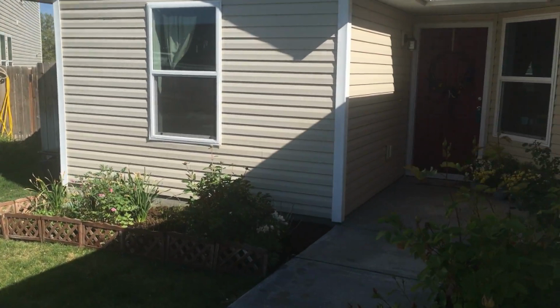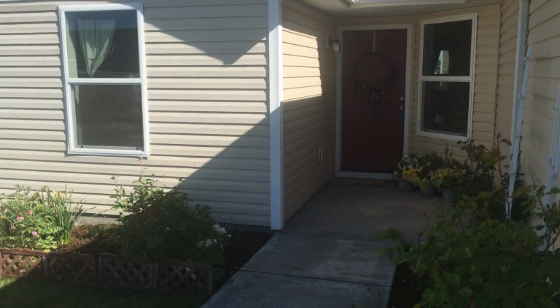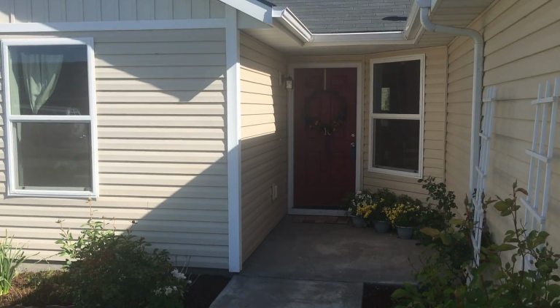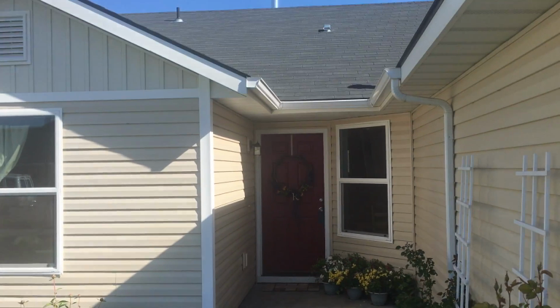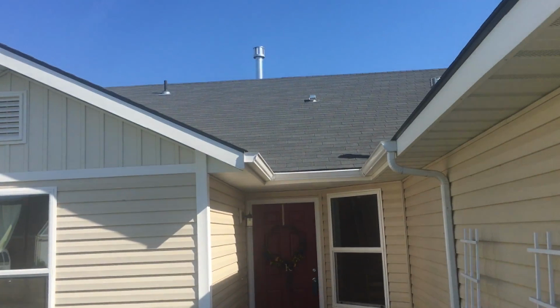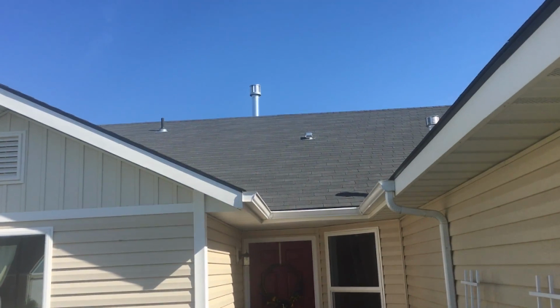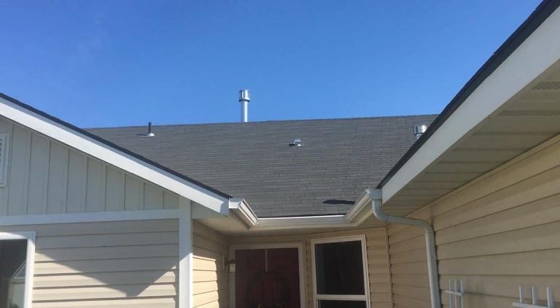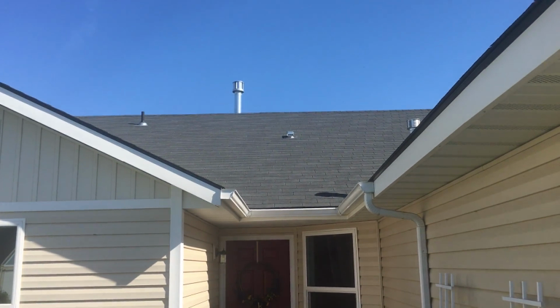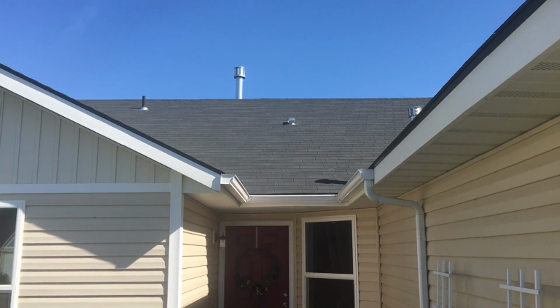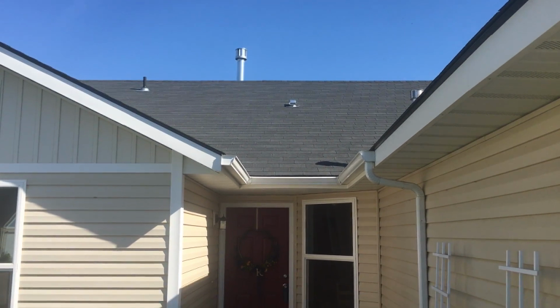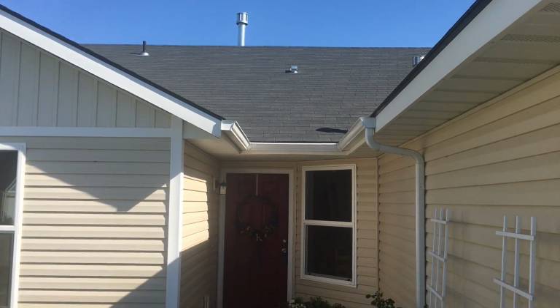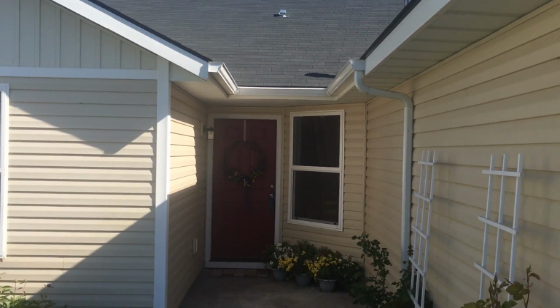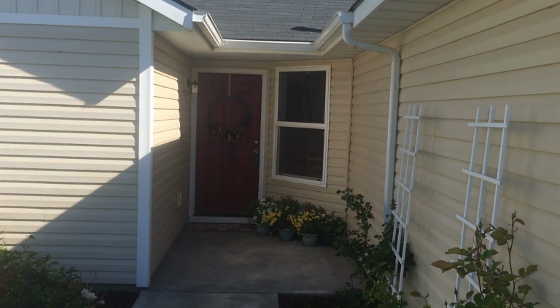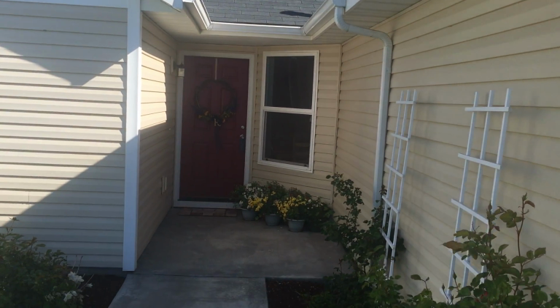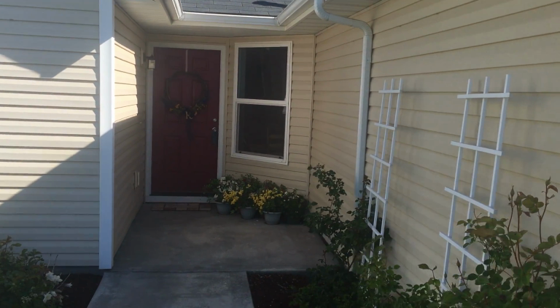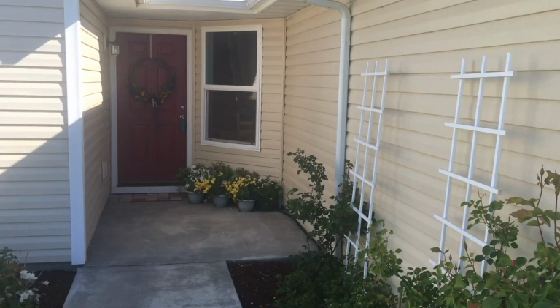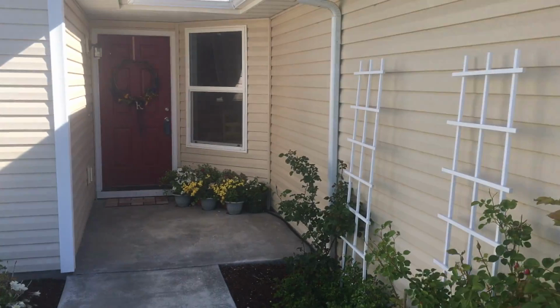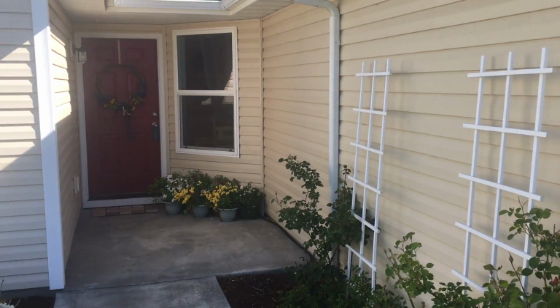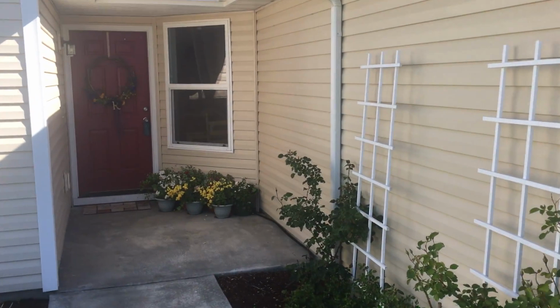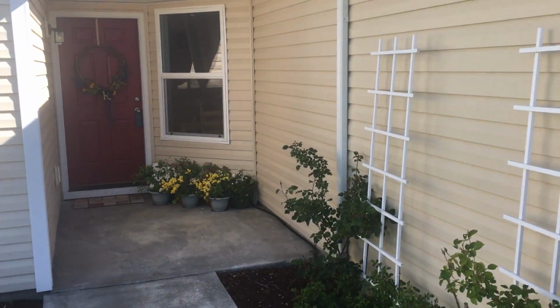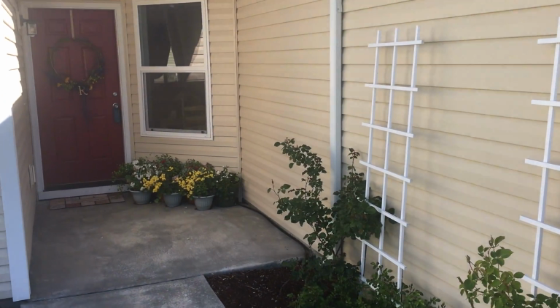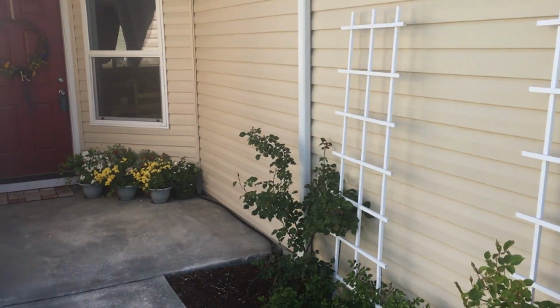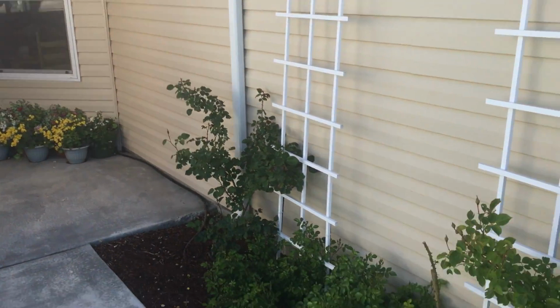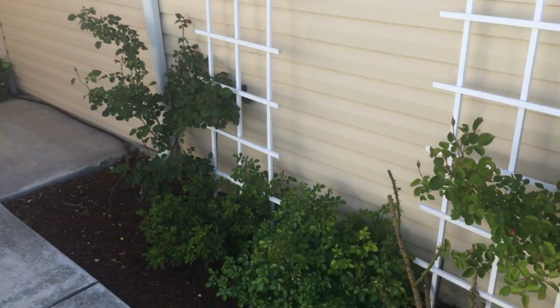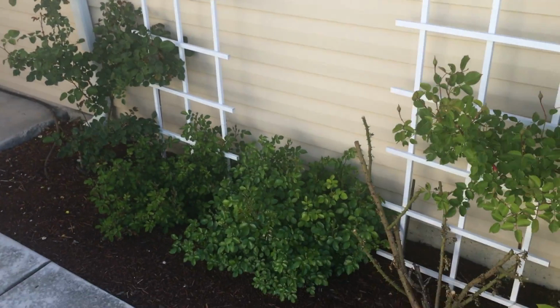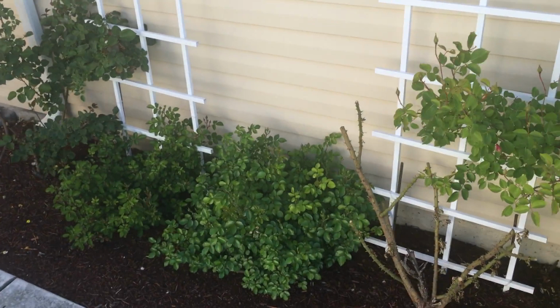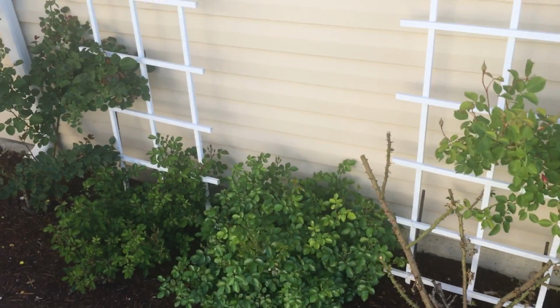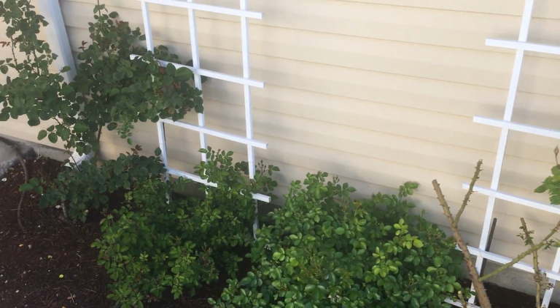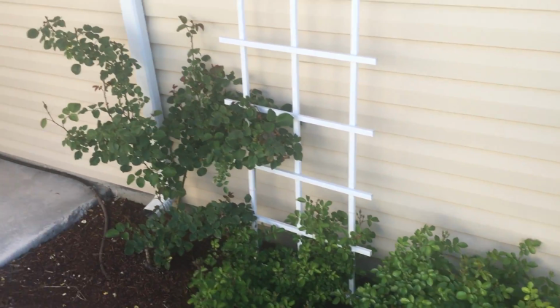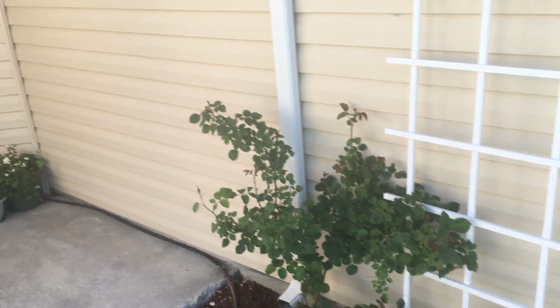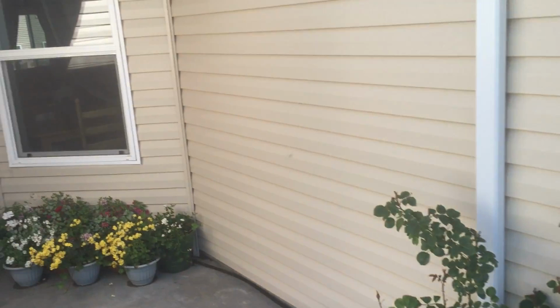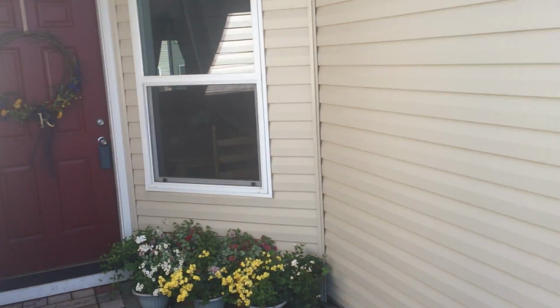The siding and the roof both seem to be in really good shape. I've already done a walk through the house. And you've got some roses here out front.